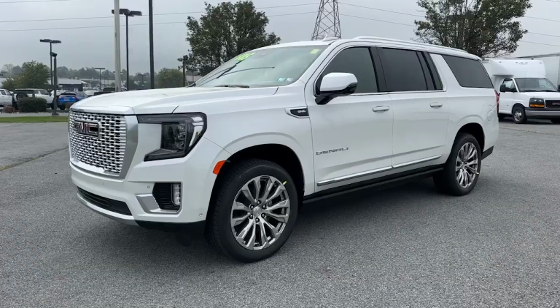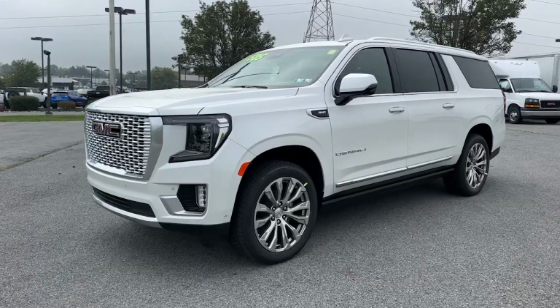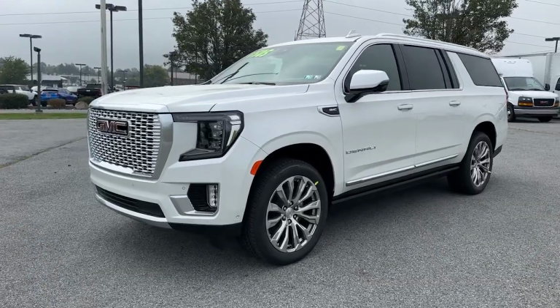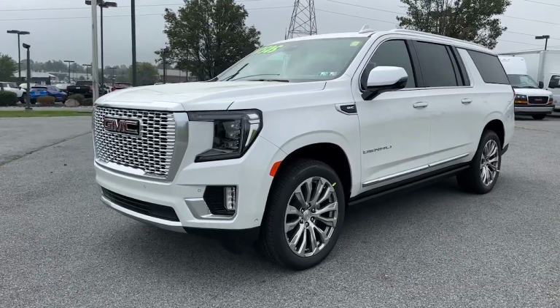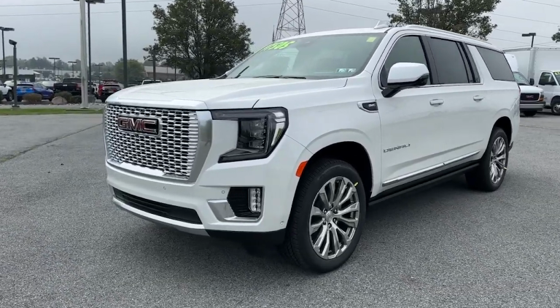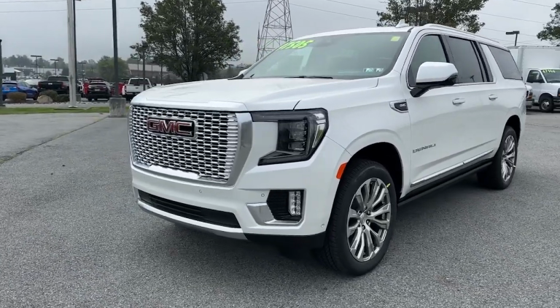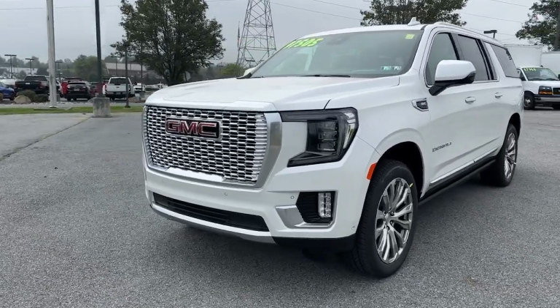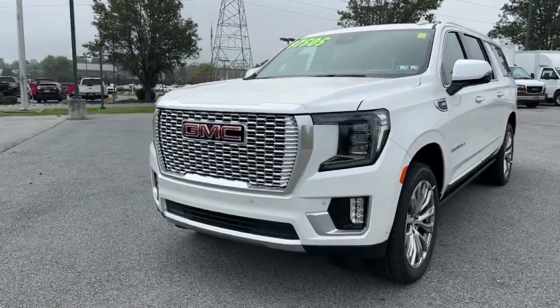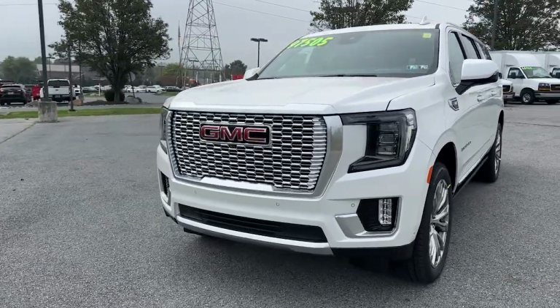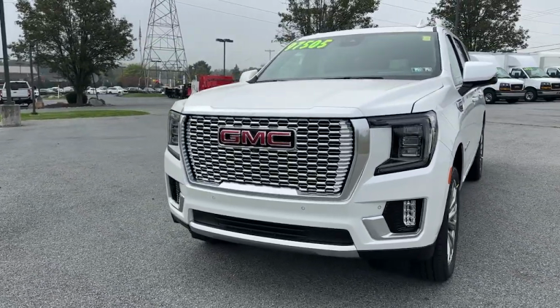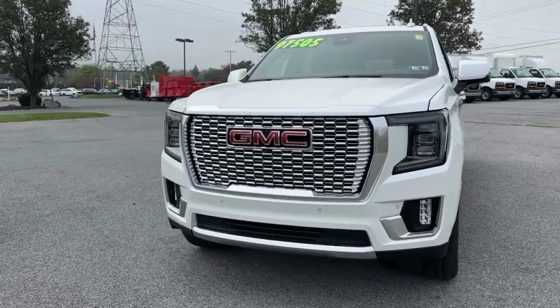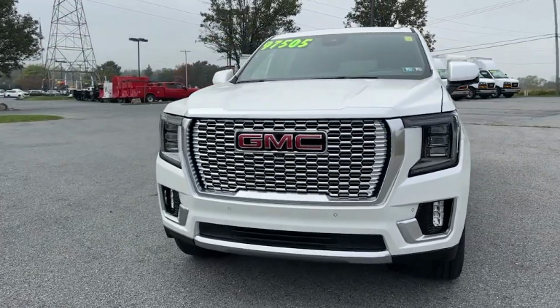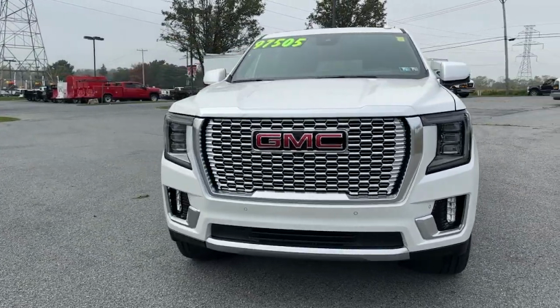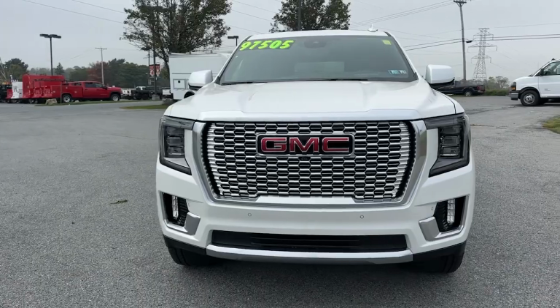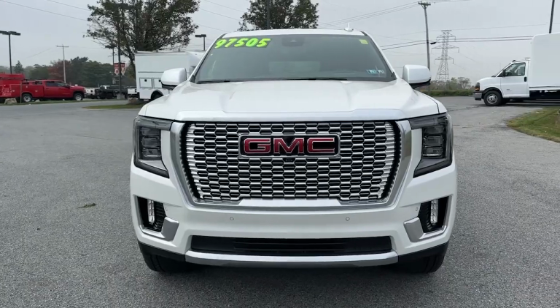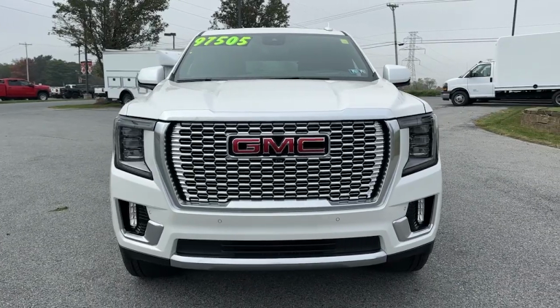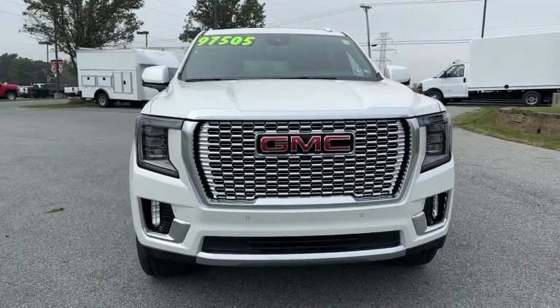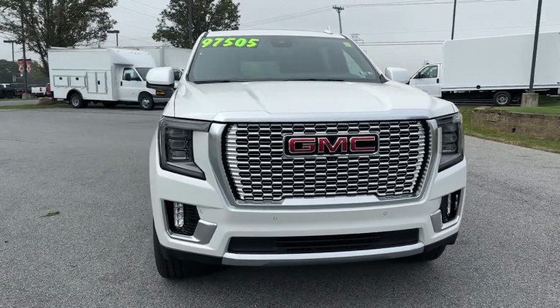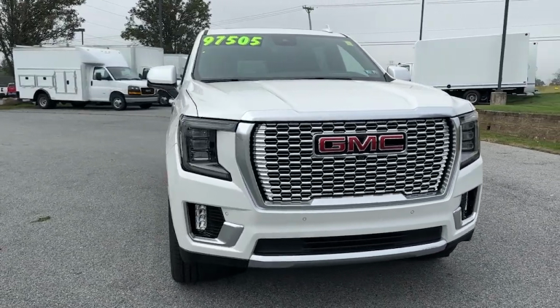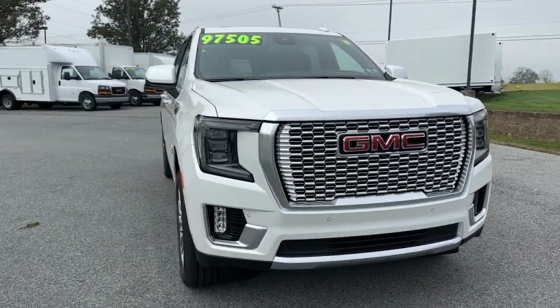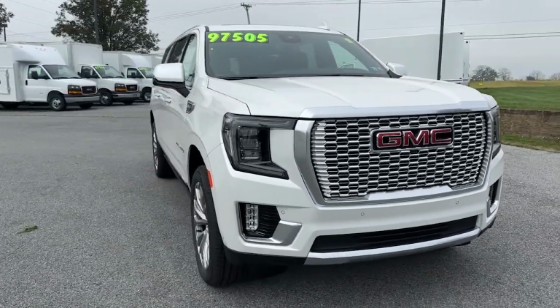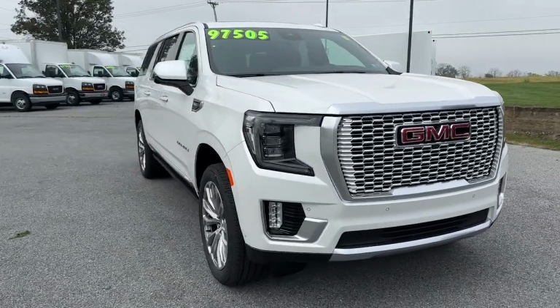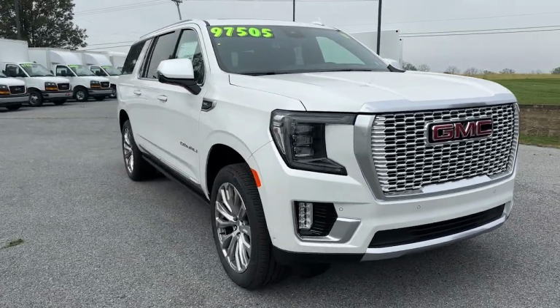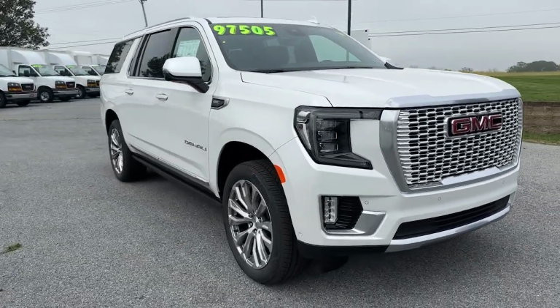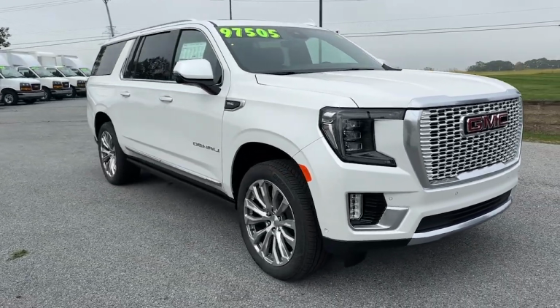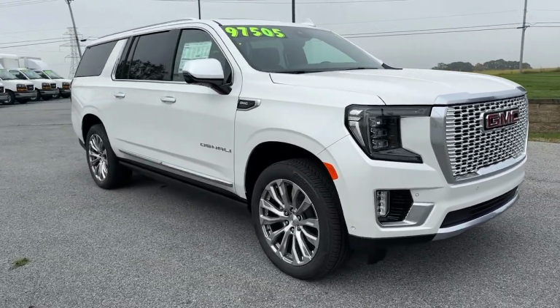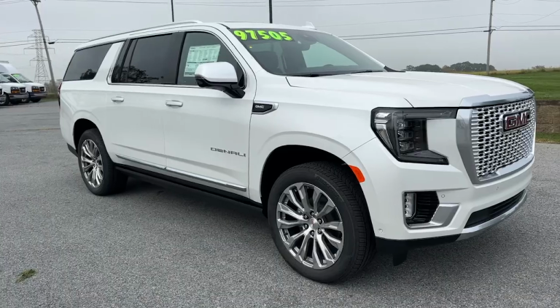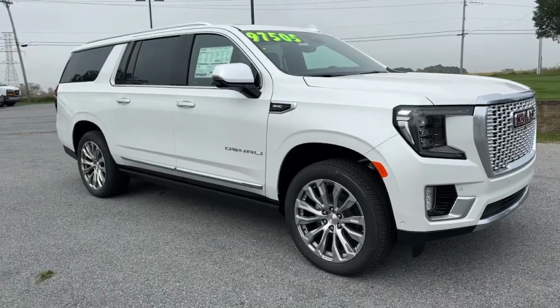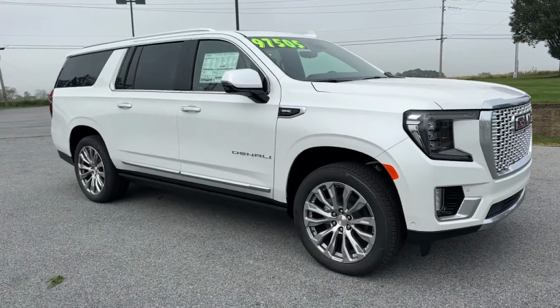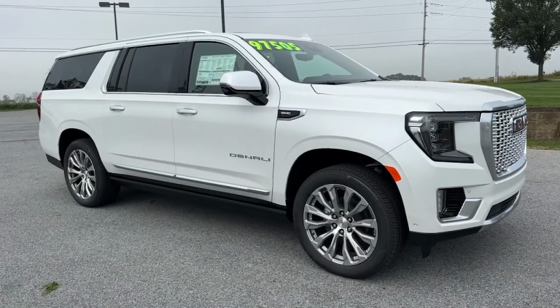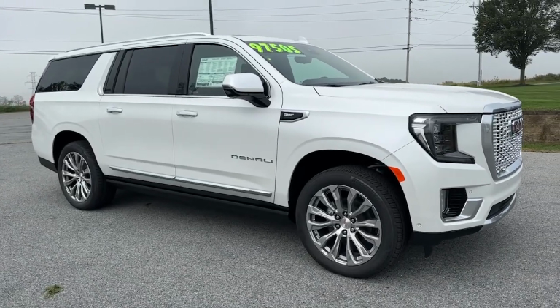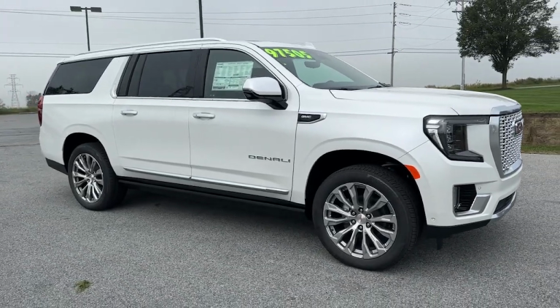You just found the 2024 GMC Yukon XL. Take a closer look at this extraordinary GMC Yukon XL — the ultra-spacious, ultra-capable three-row SUV.